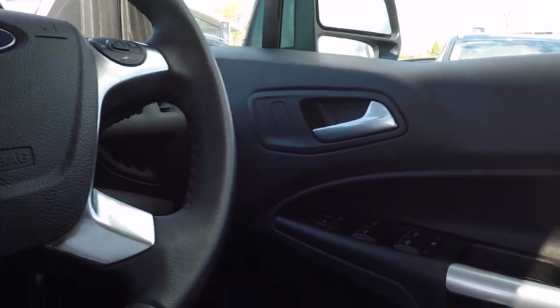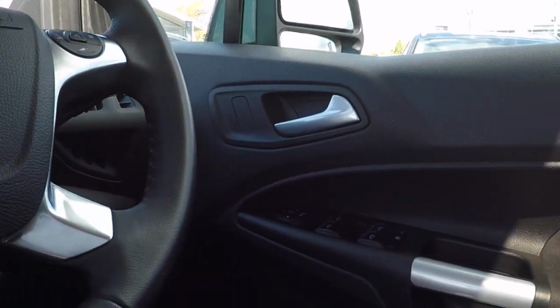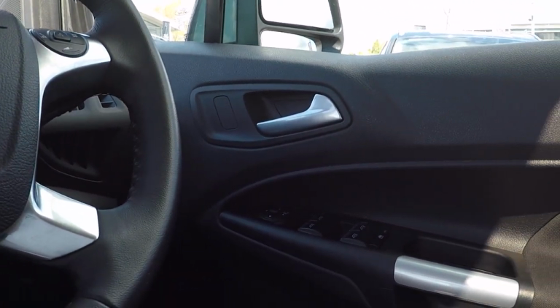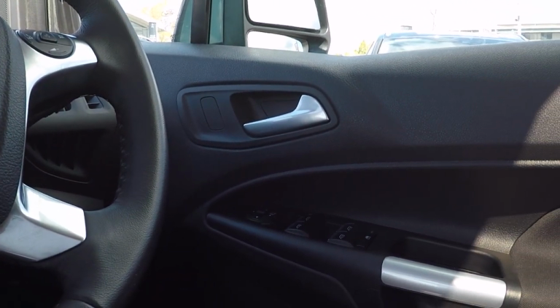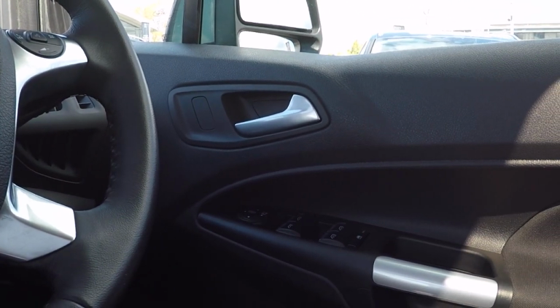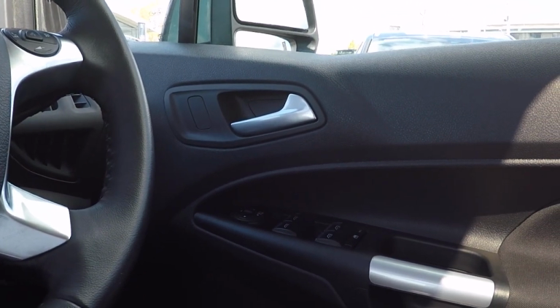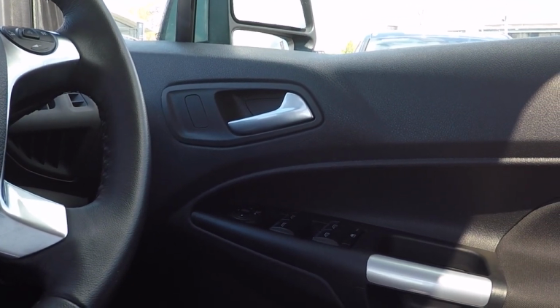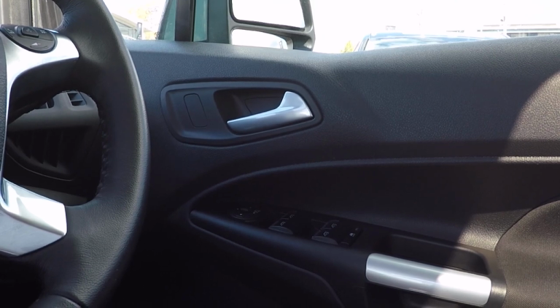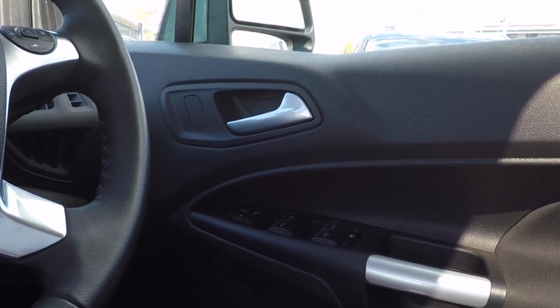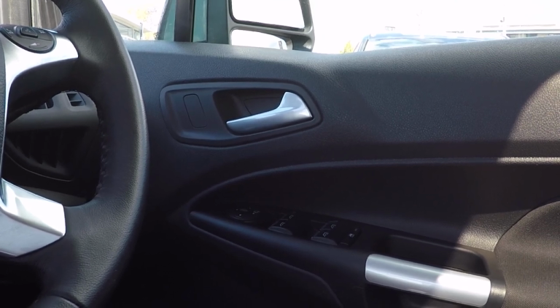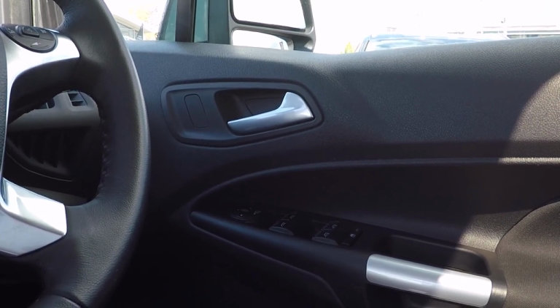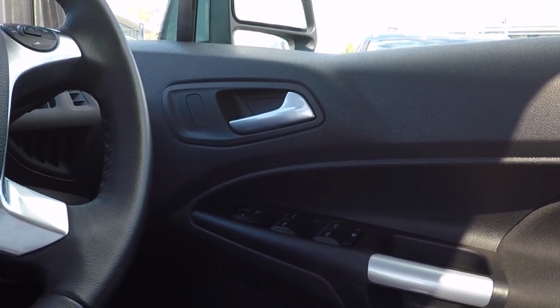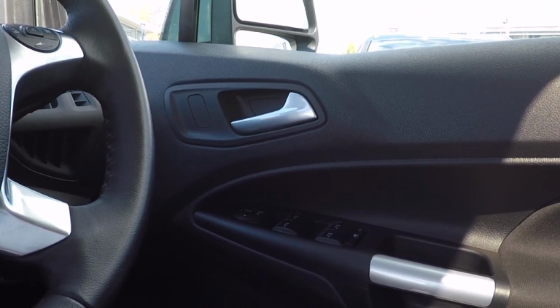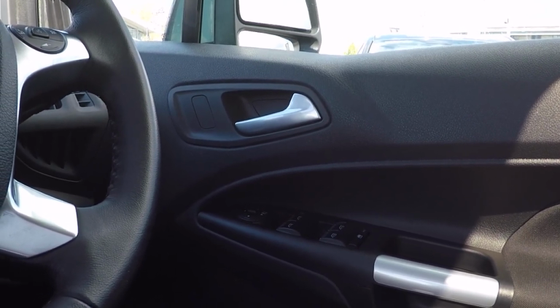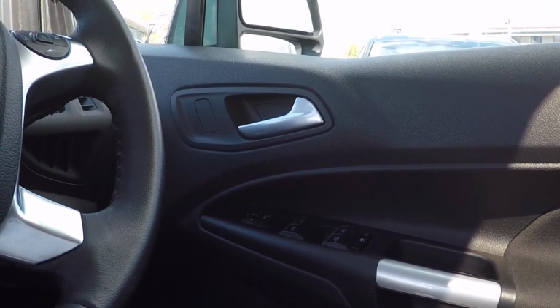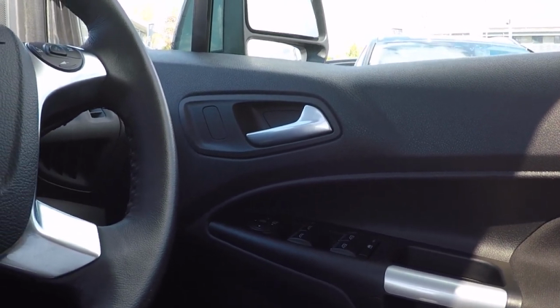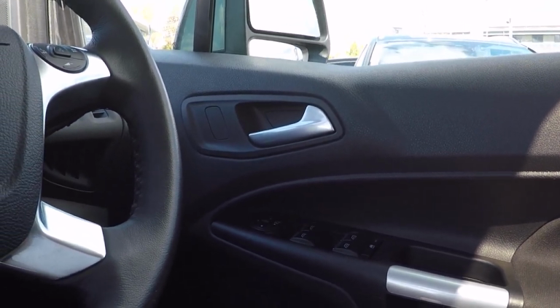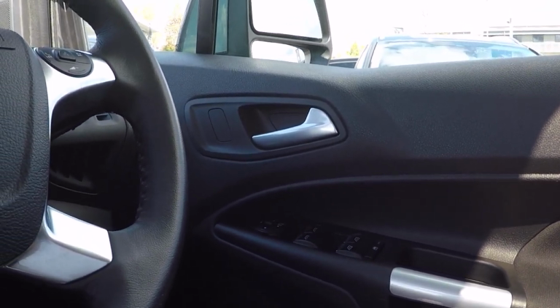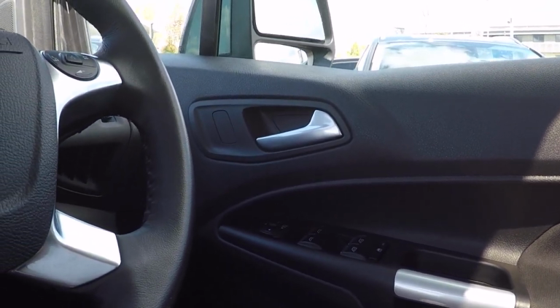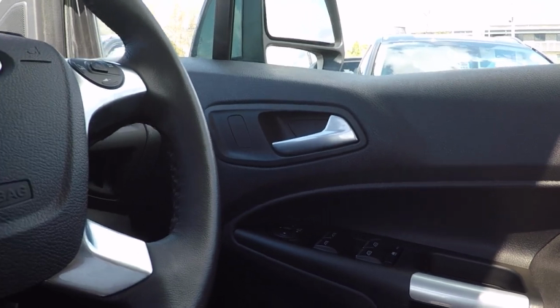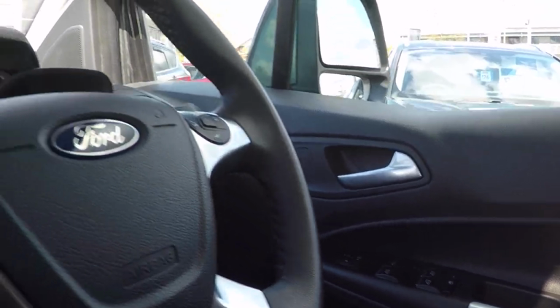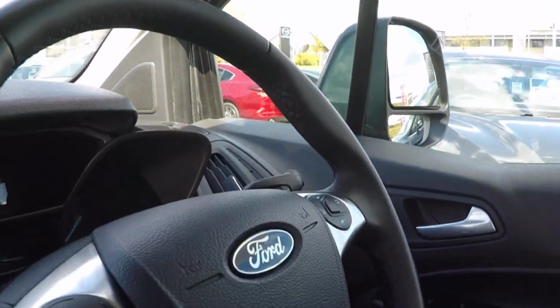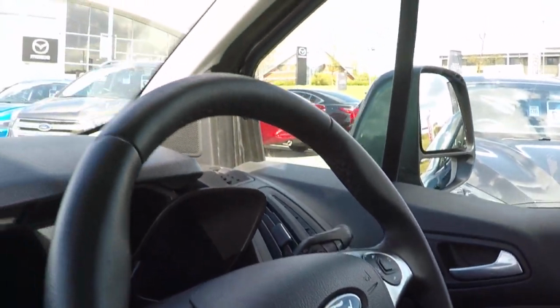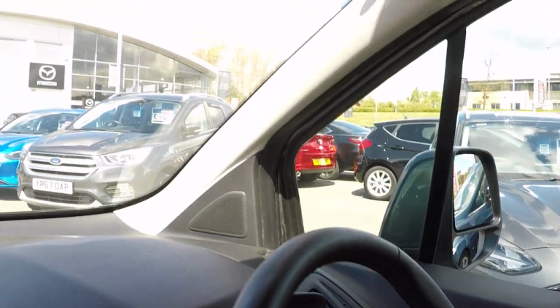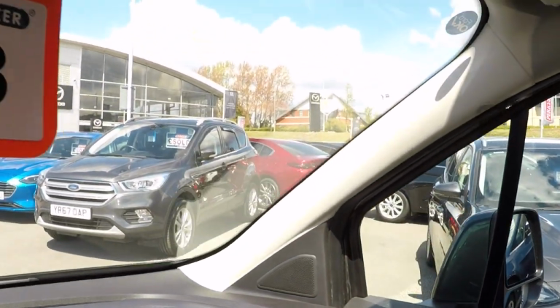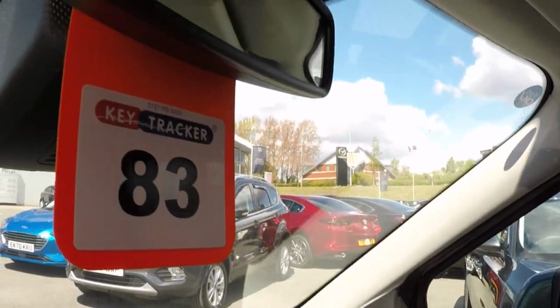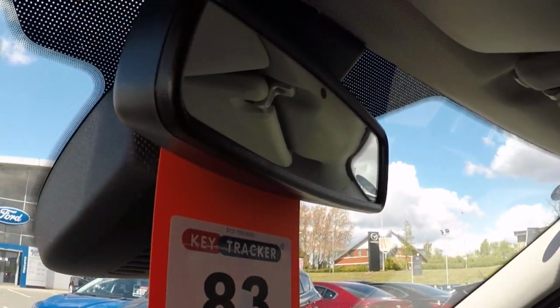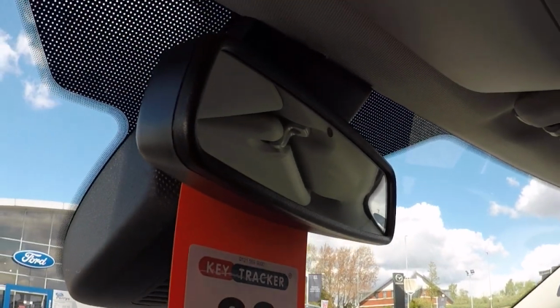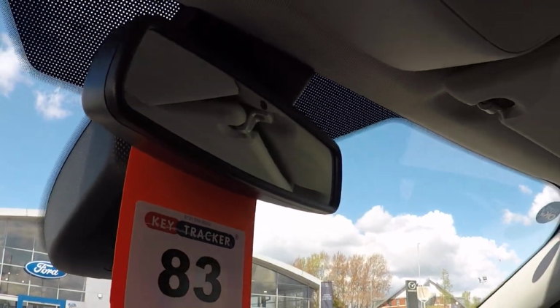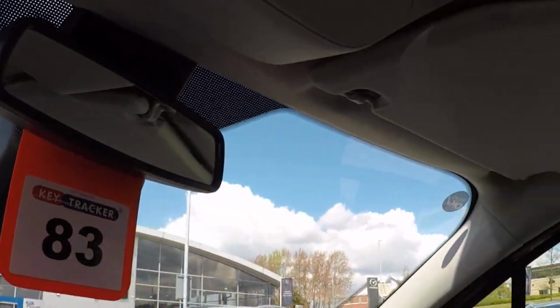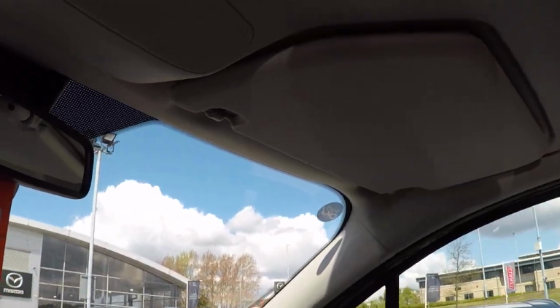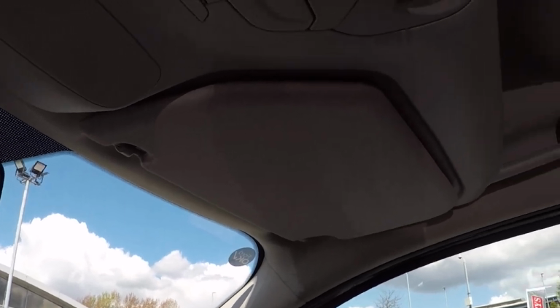Power to all four doors, fold-away door mirrors, and you can isolate power from the rear windows just by pressing a button, along with electronic door mirror adjustment. Automatic lights, automatic rain-sensing wipers, and an auto-dimming rear-view mirror finish this car off well.